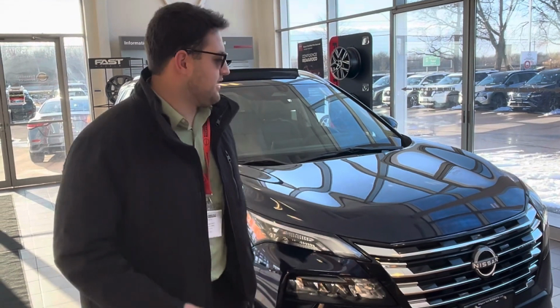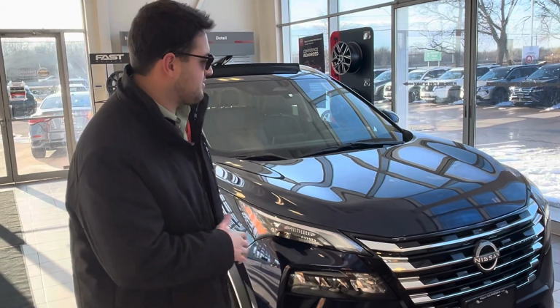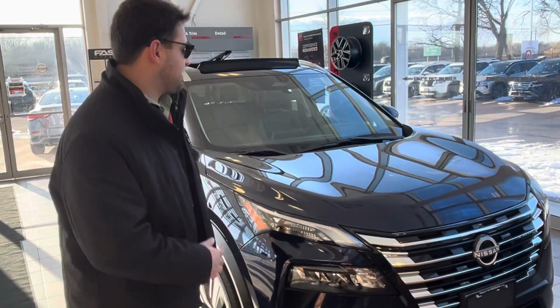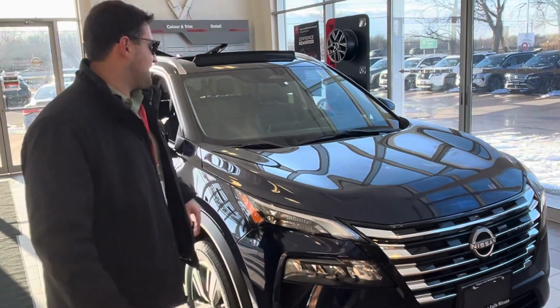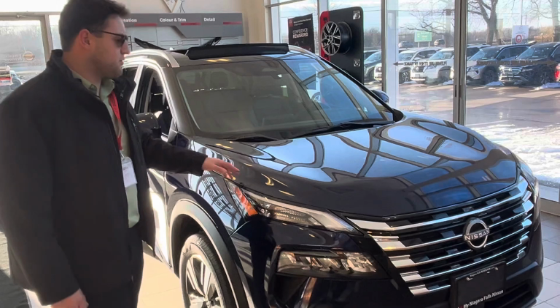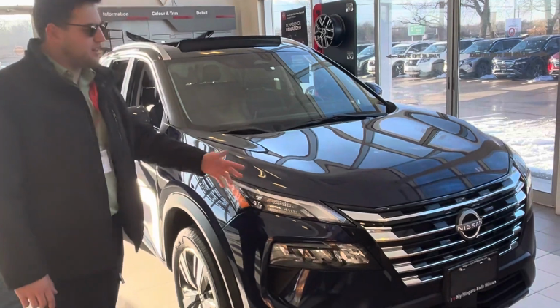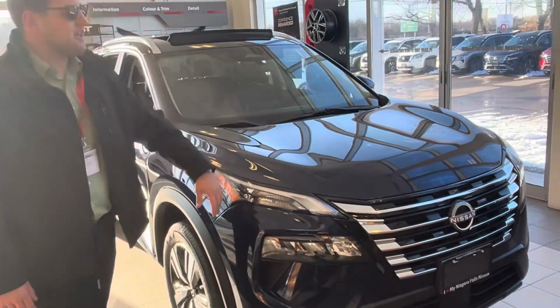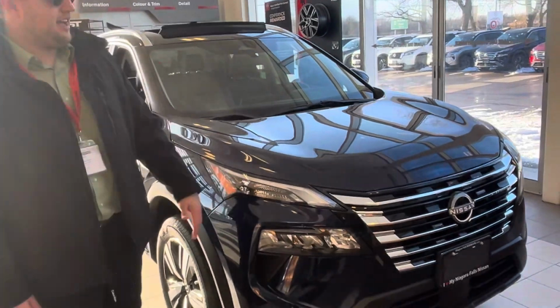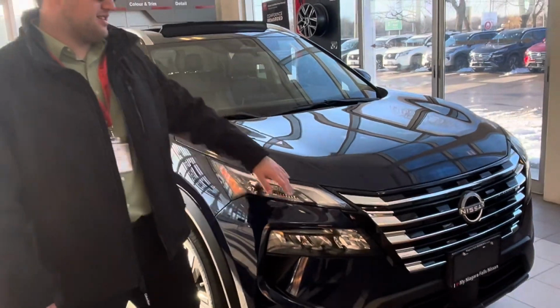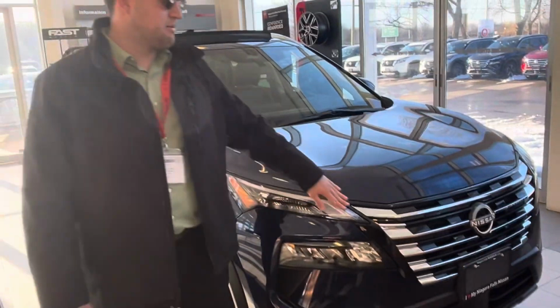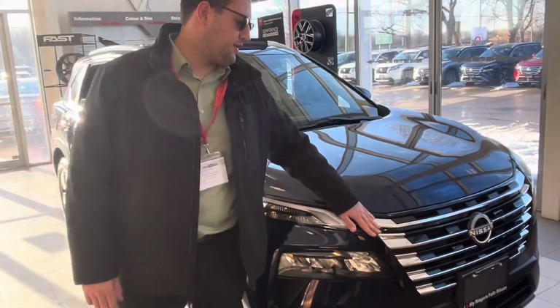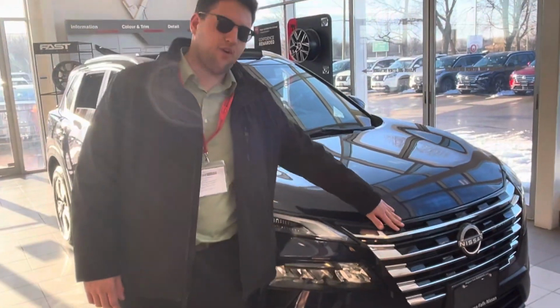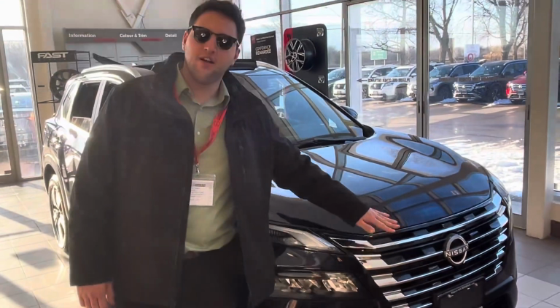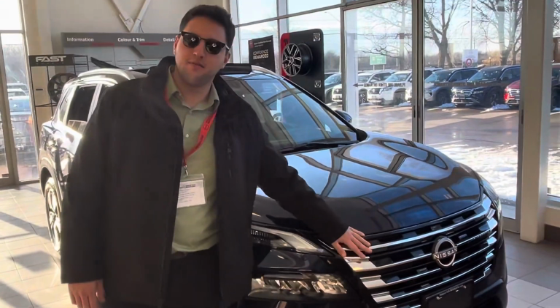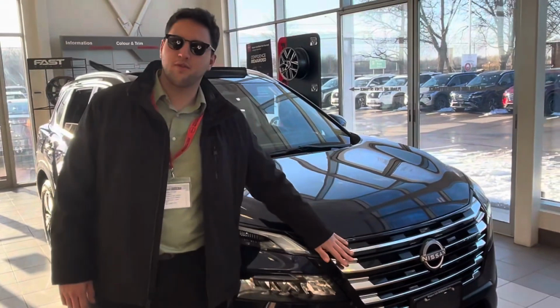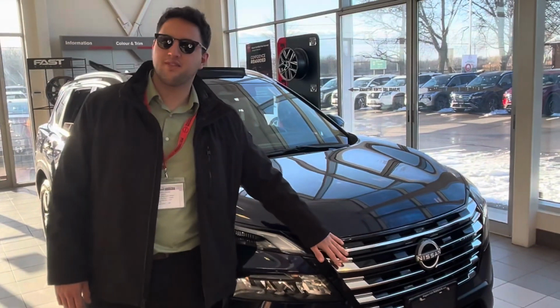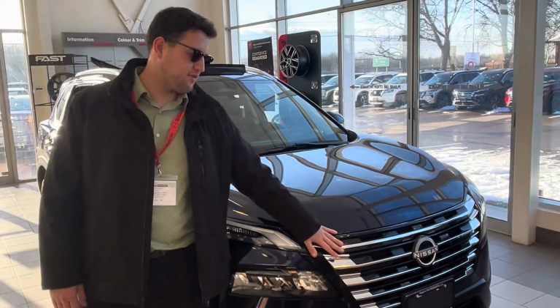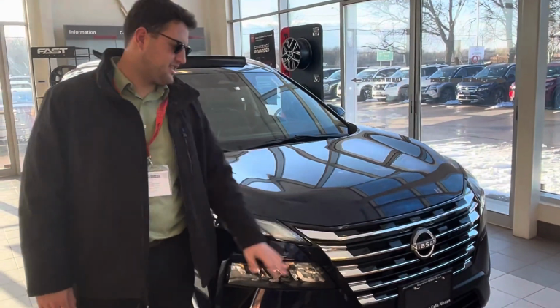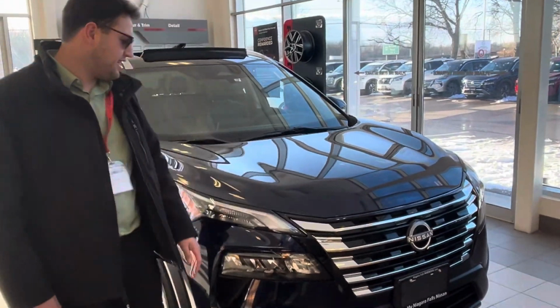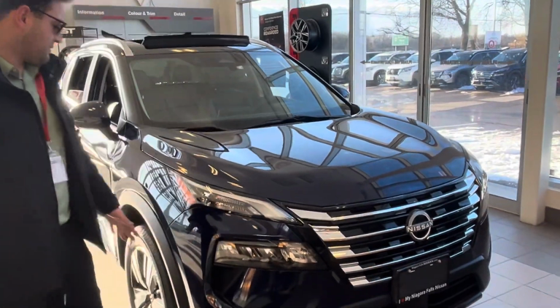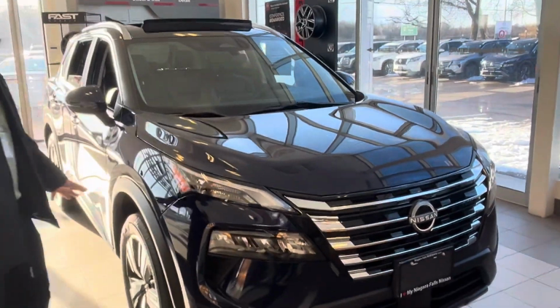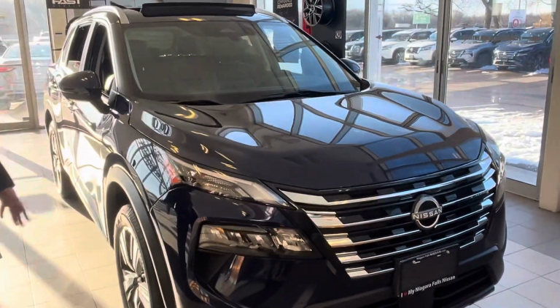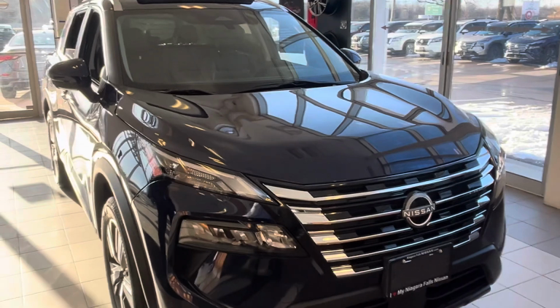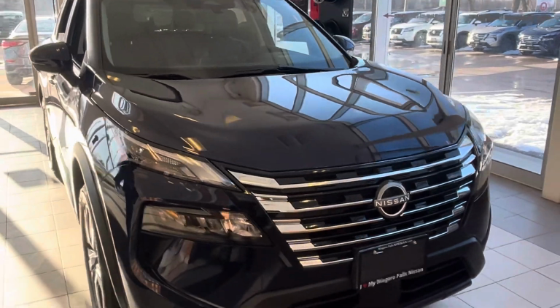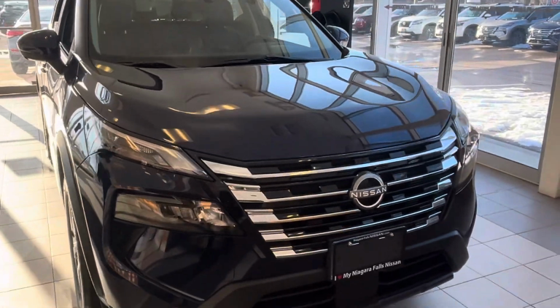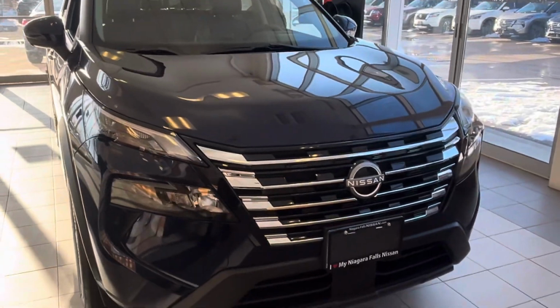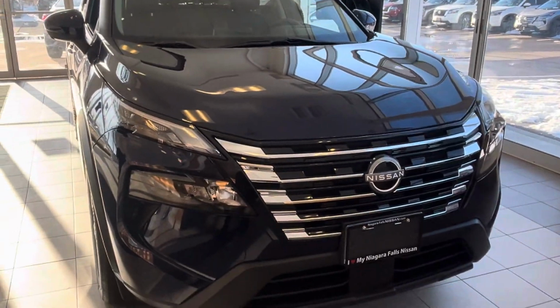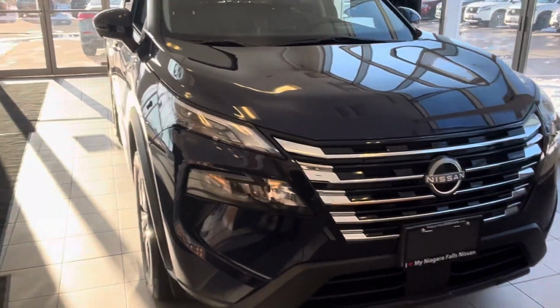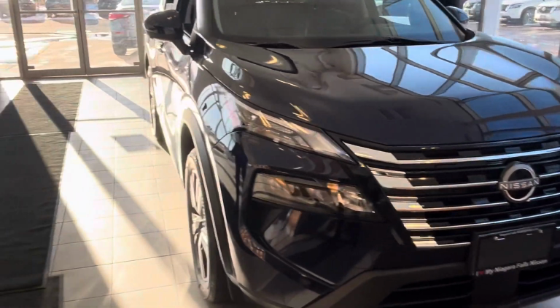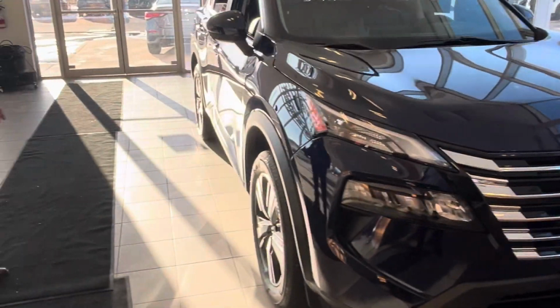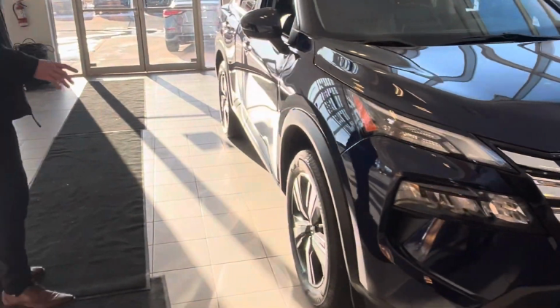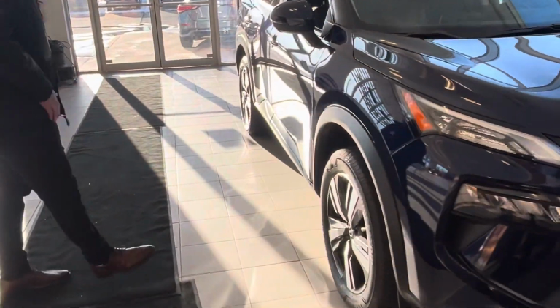It comes in a Caspian Blue color. As you can see, it comes with a Nissan badge and grille center. It comes with 19-inch alloy rims, which gives a really nice sporty look.